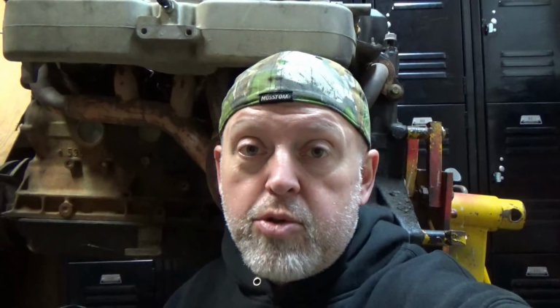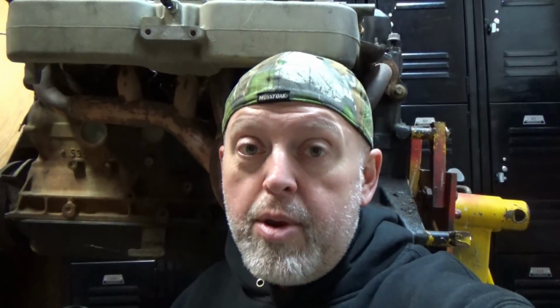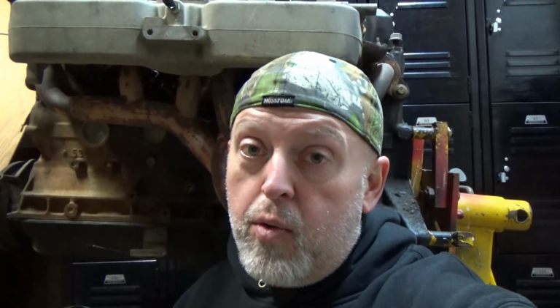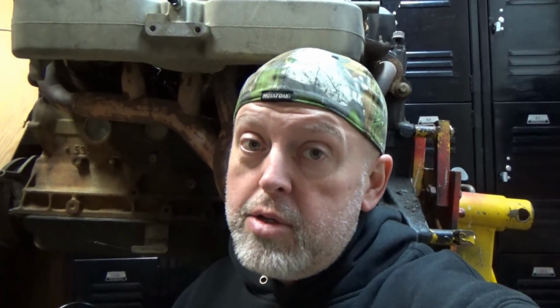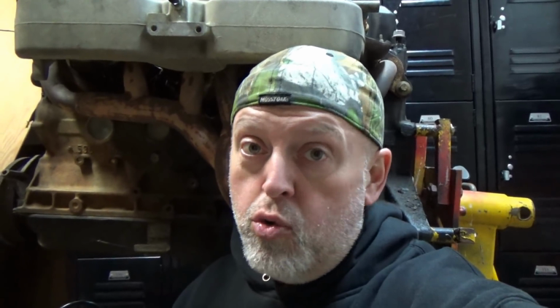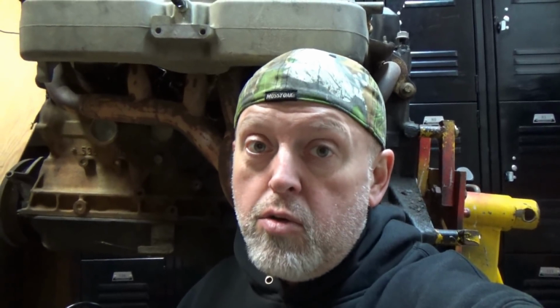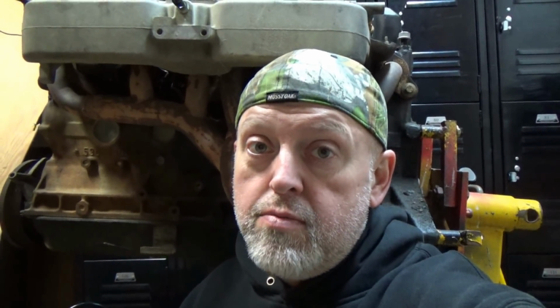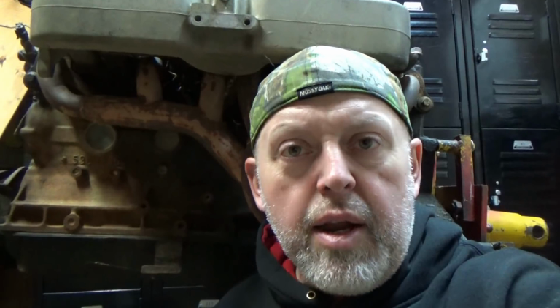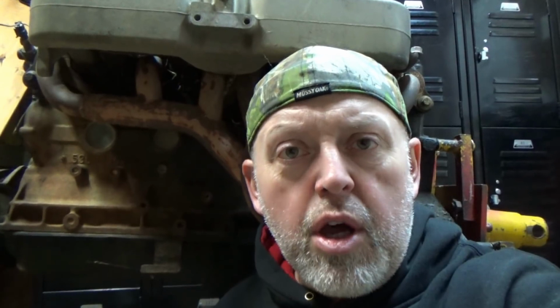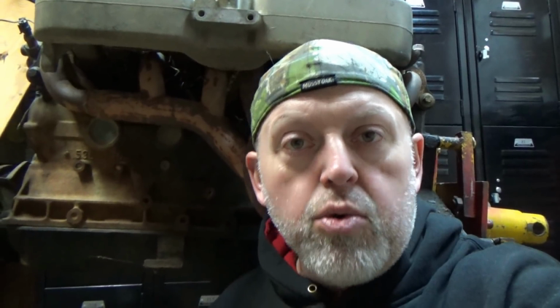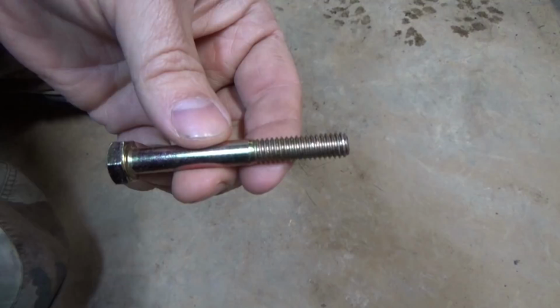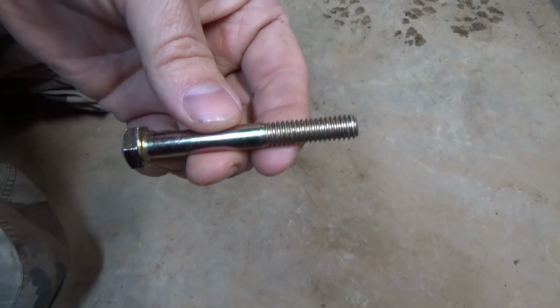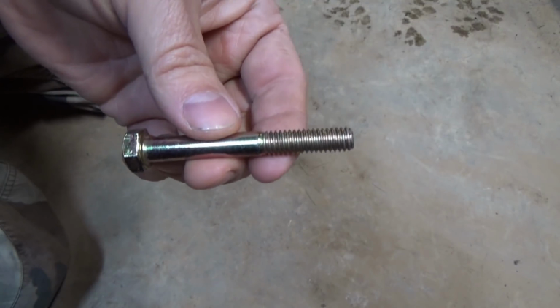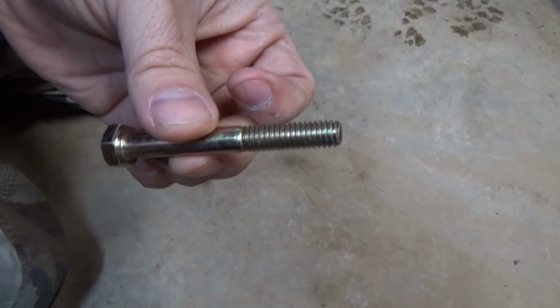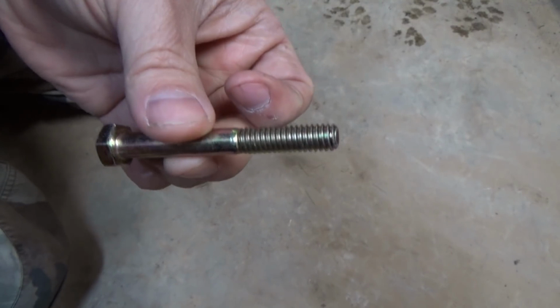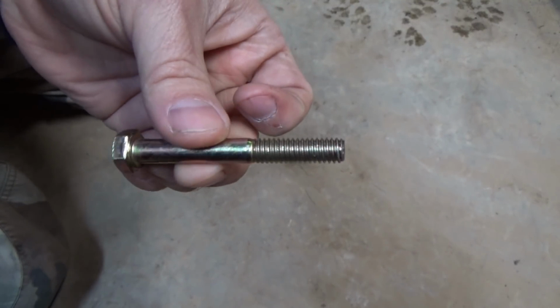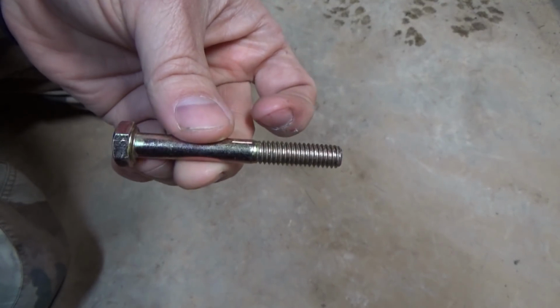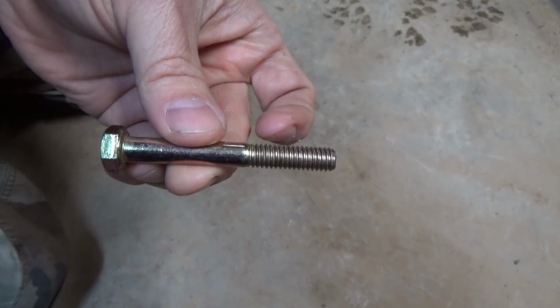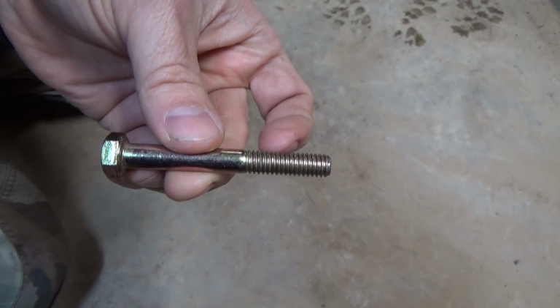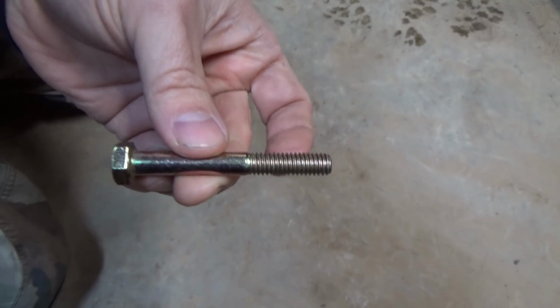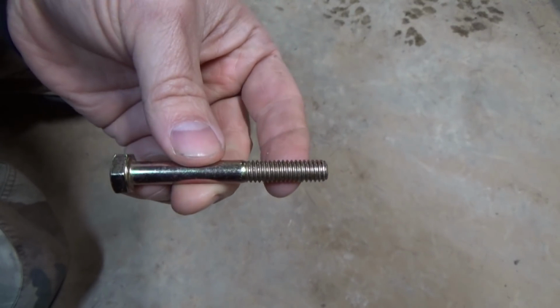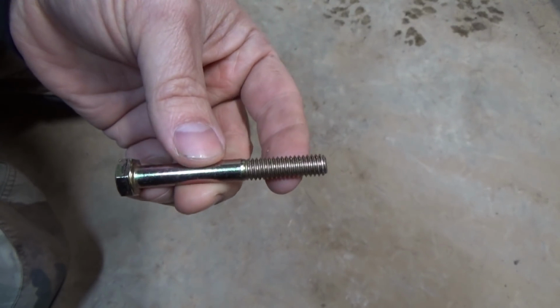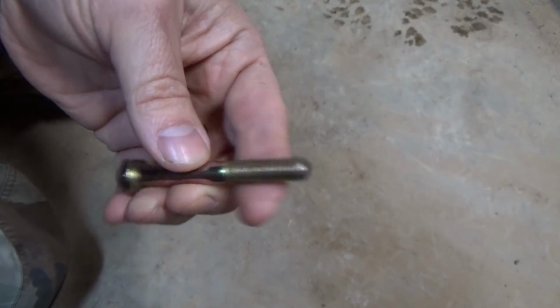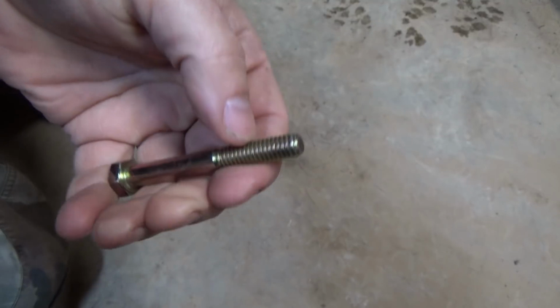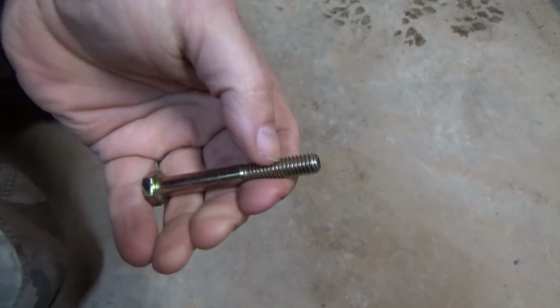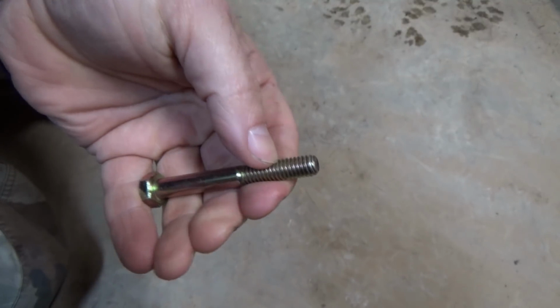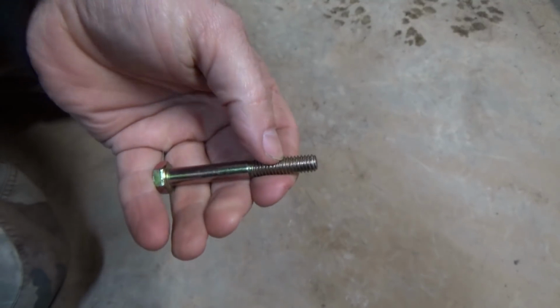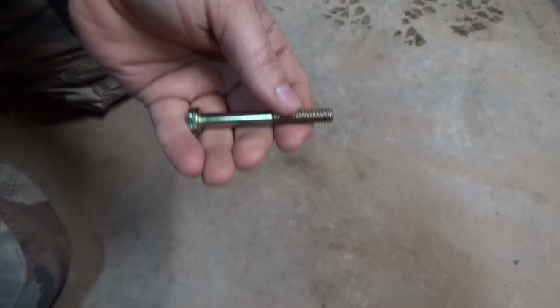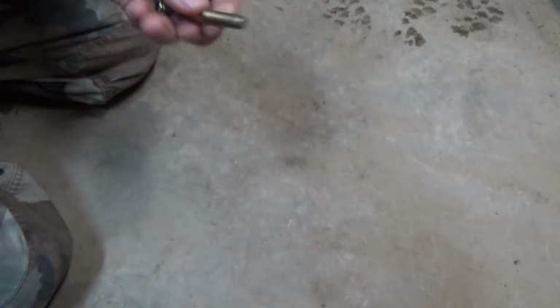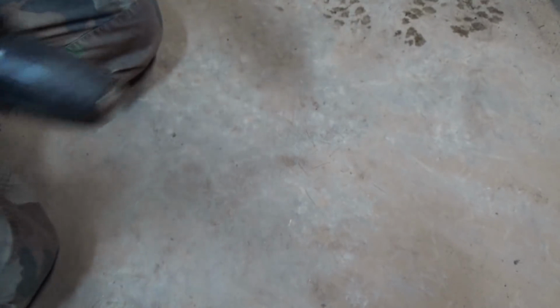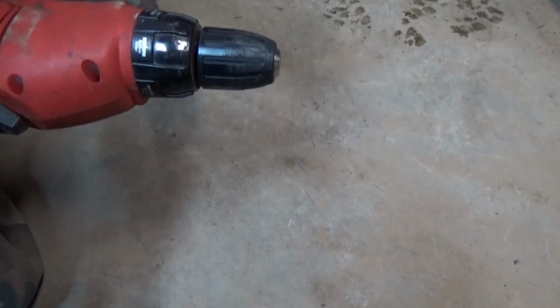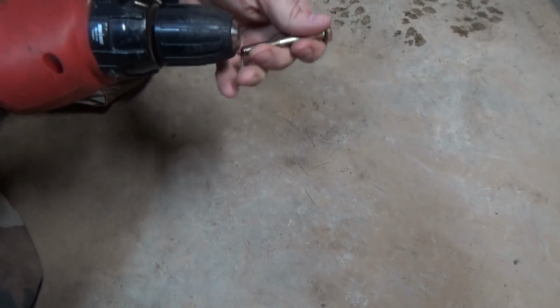Now let's go cut a bolt. Let's pretend like this grade 8 bolt right here is too long for the application we need — we need to cut a little bit of it off. Take the drill...